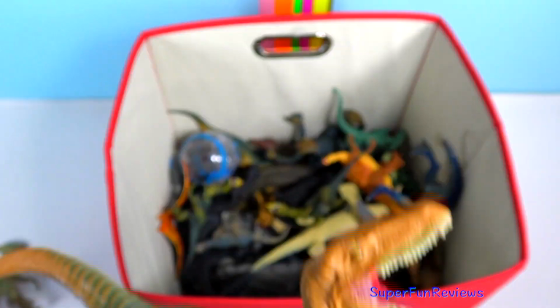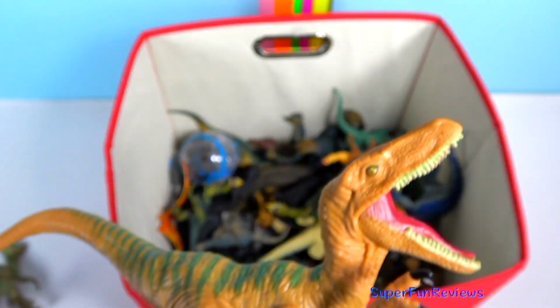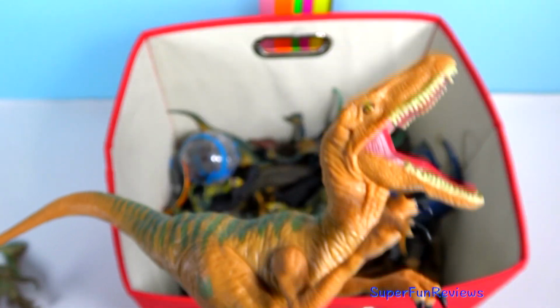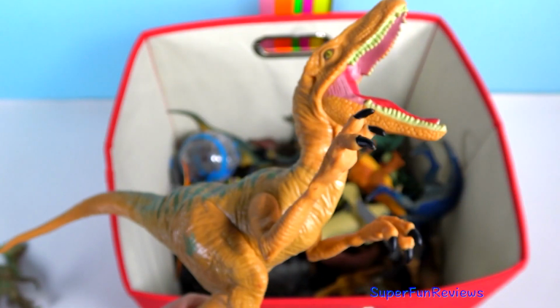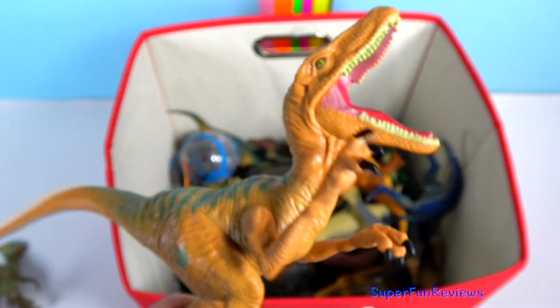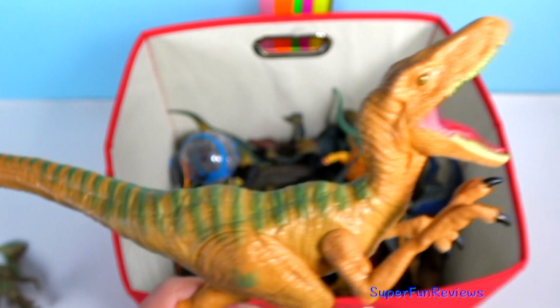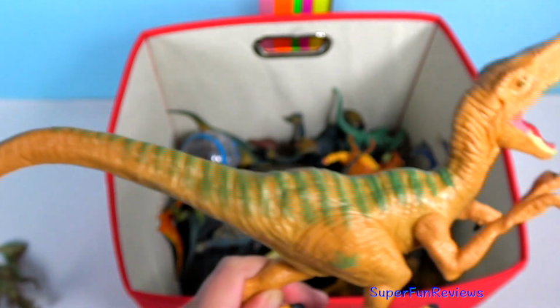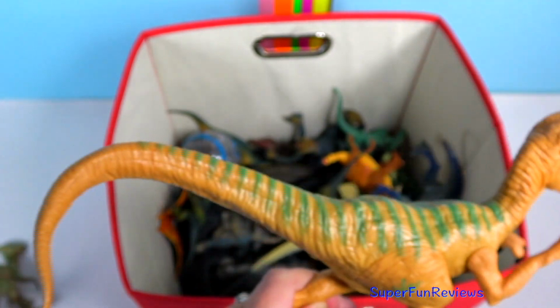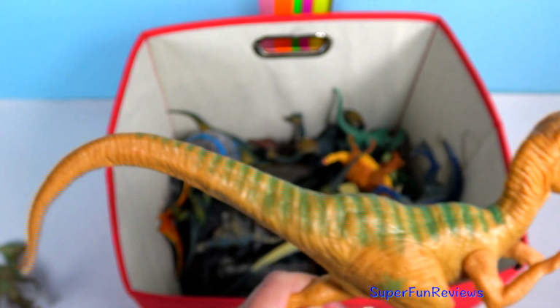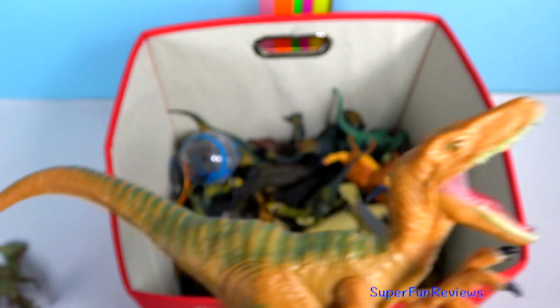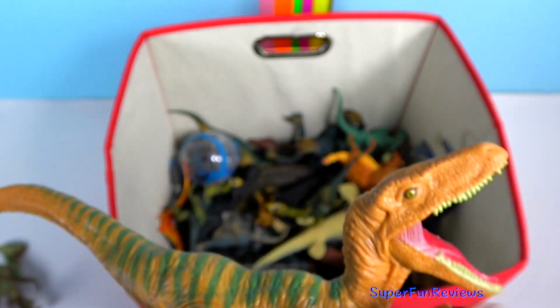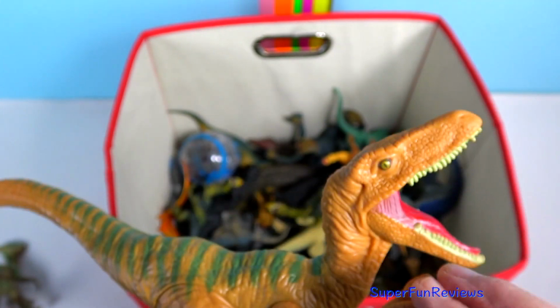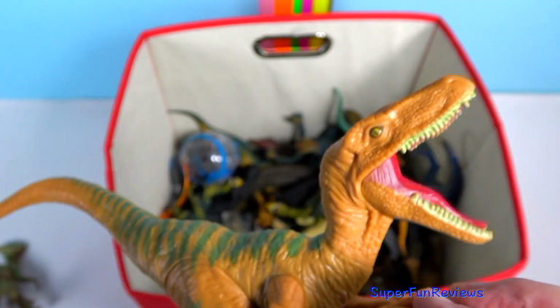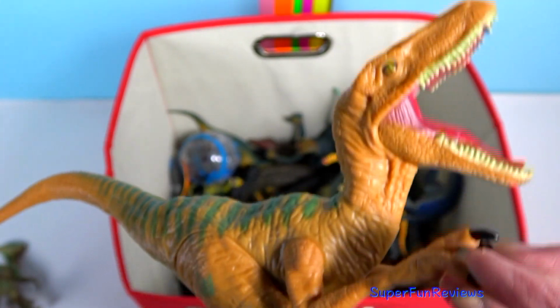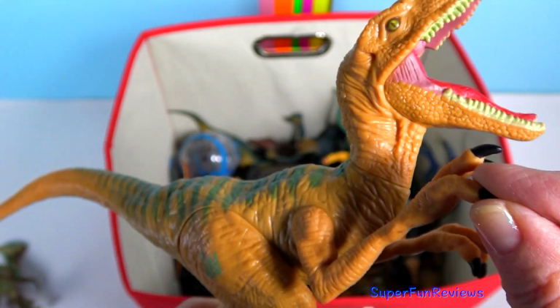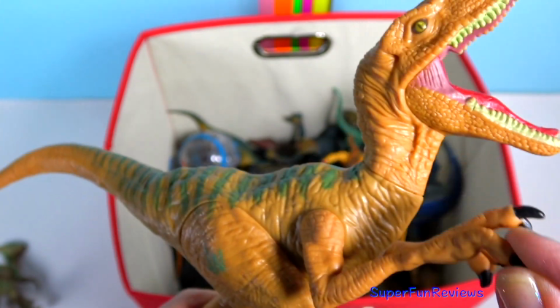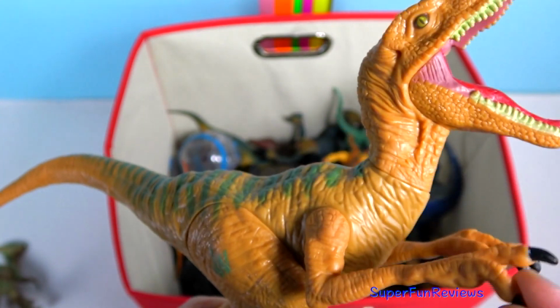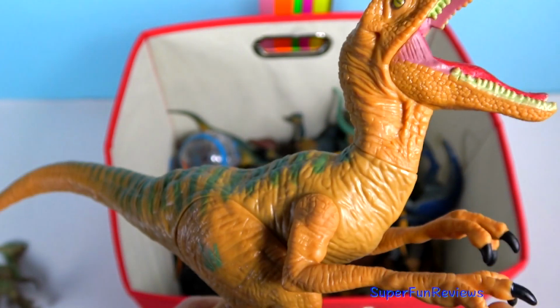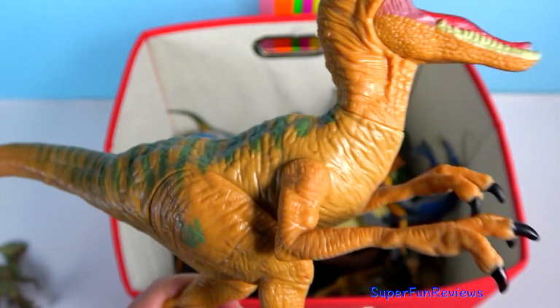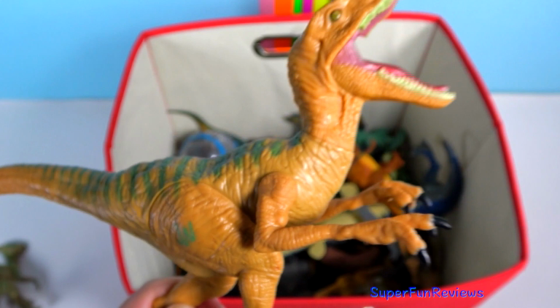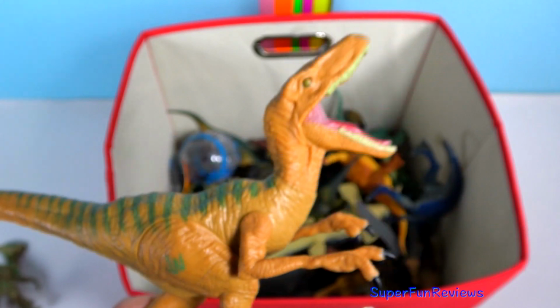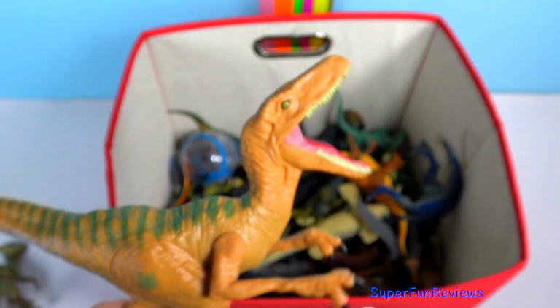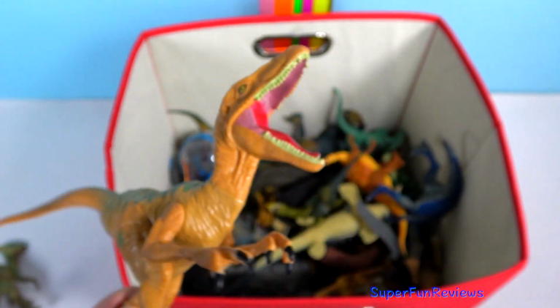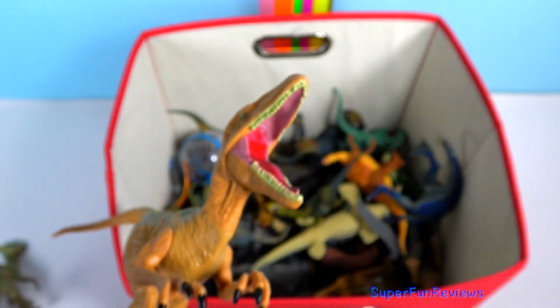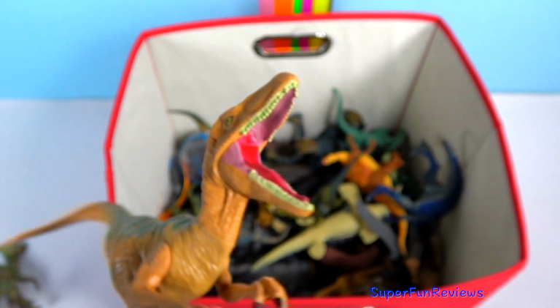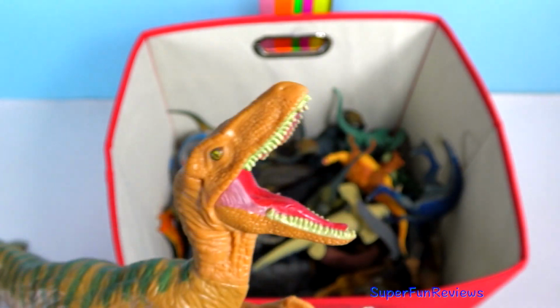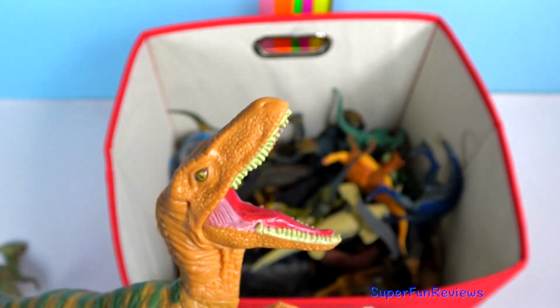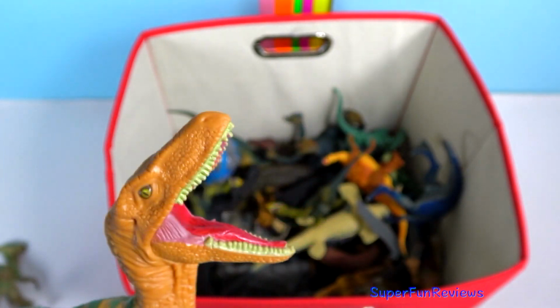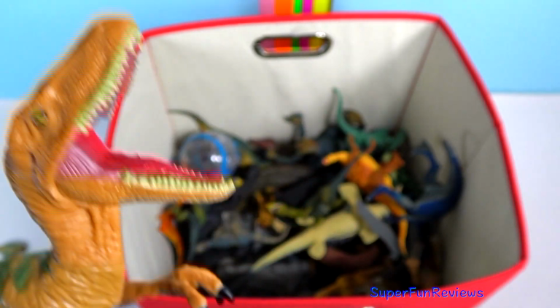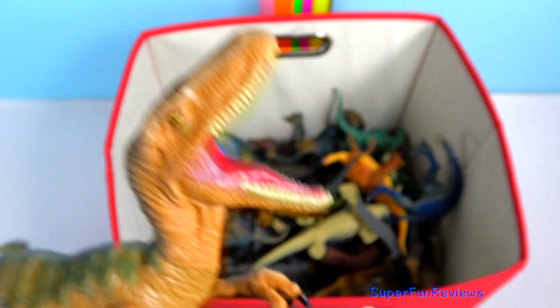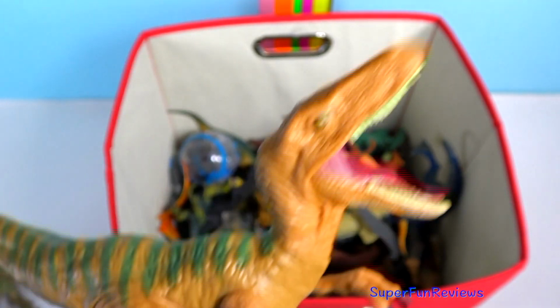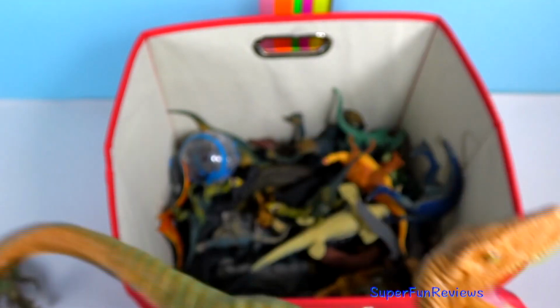And here's Echo. The velociraptors were very agile and may have been able to run up to roughly 40 miles per hour for short bursts and possibly jump.